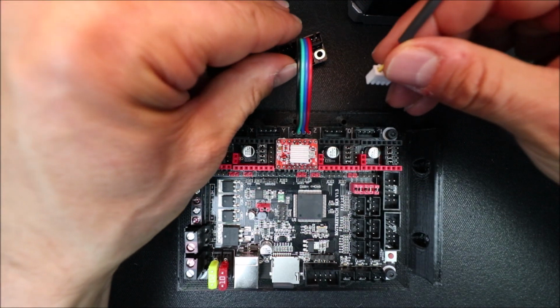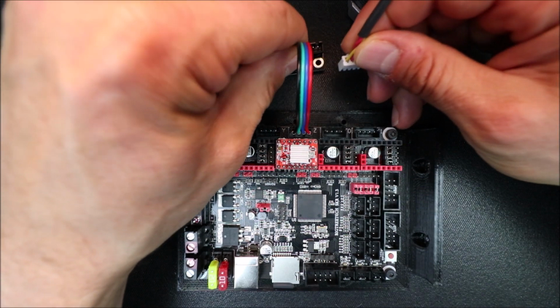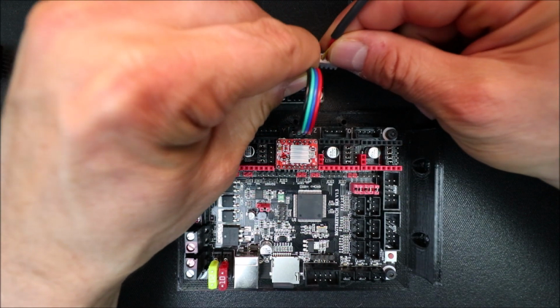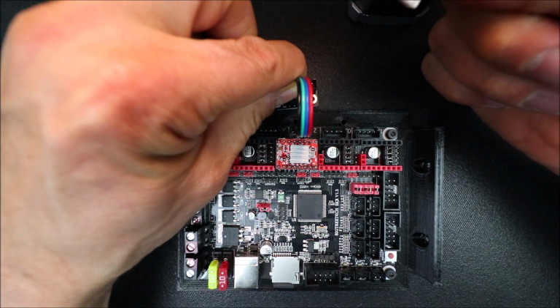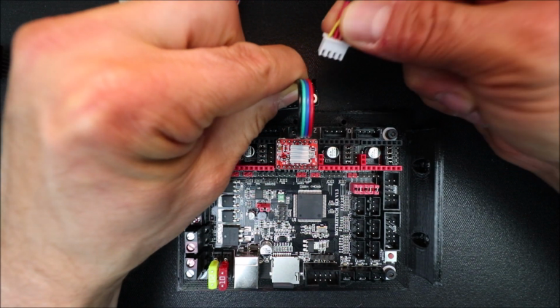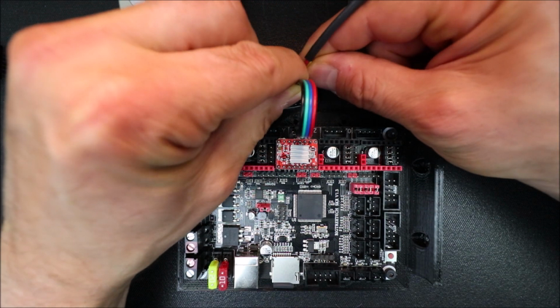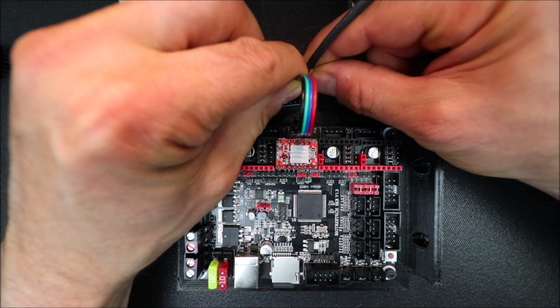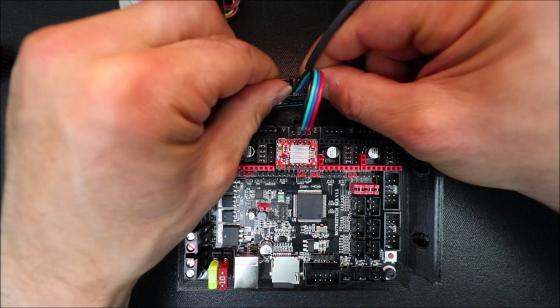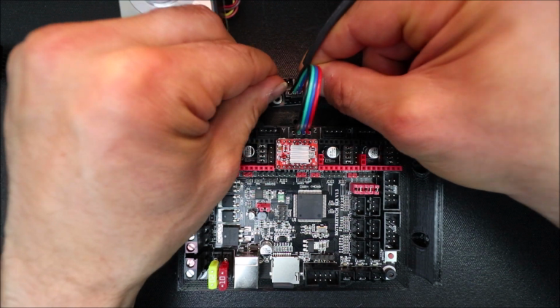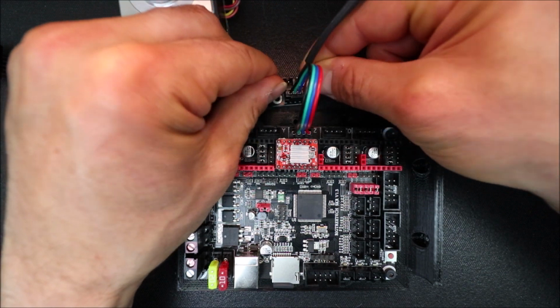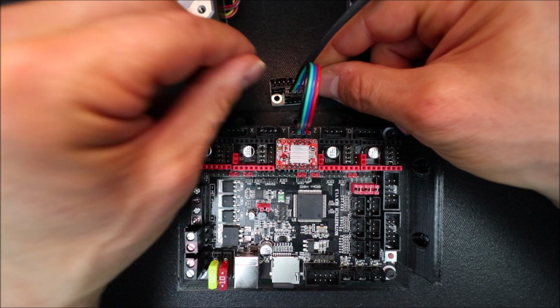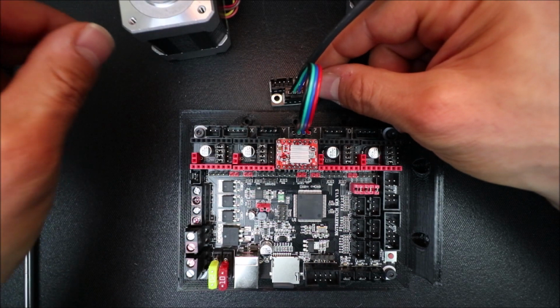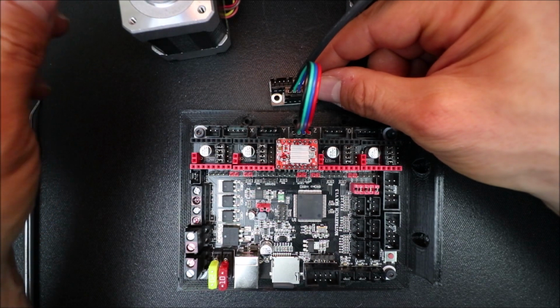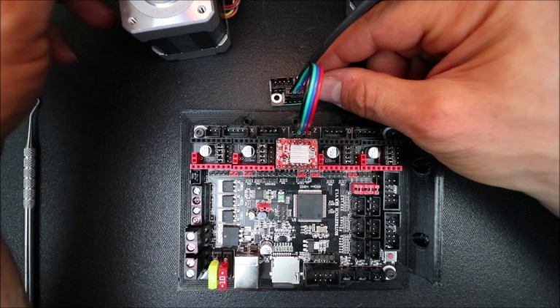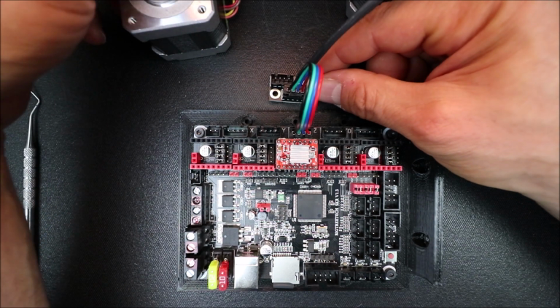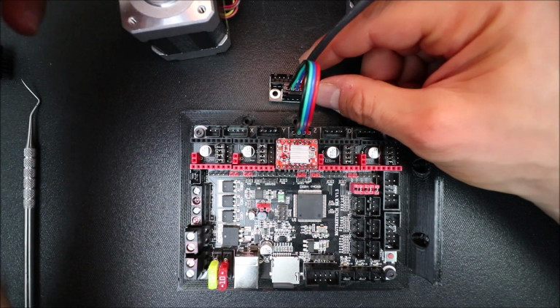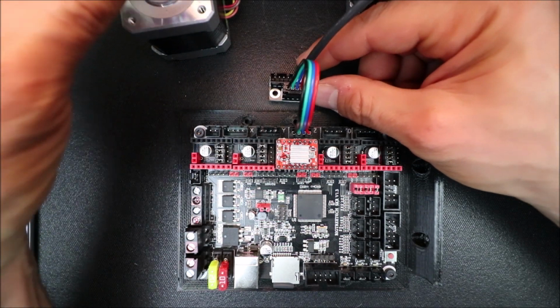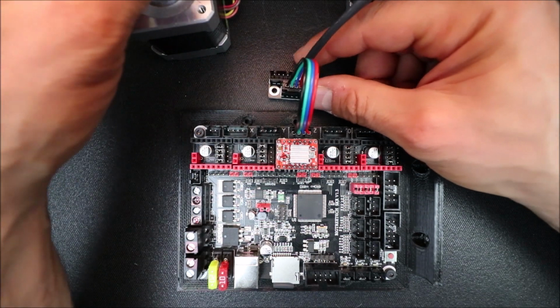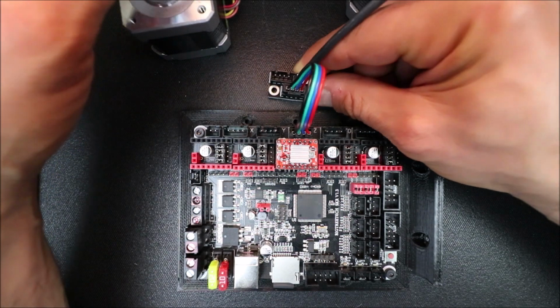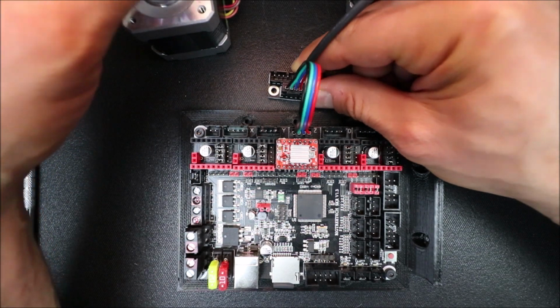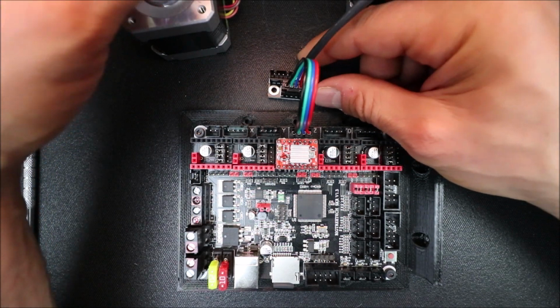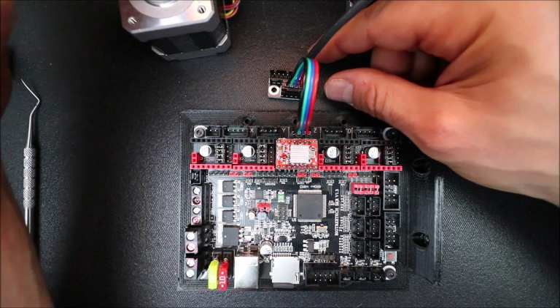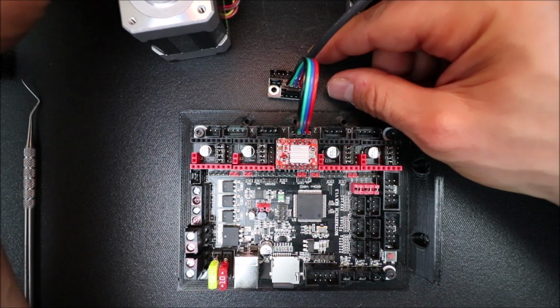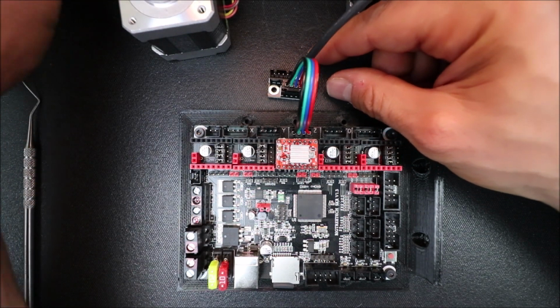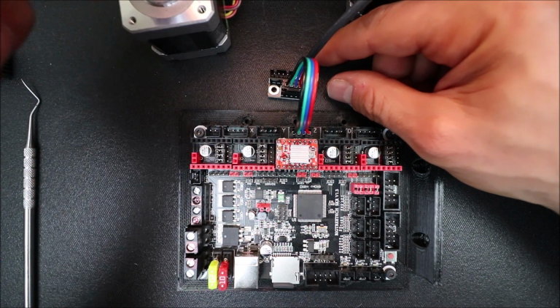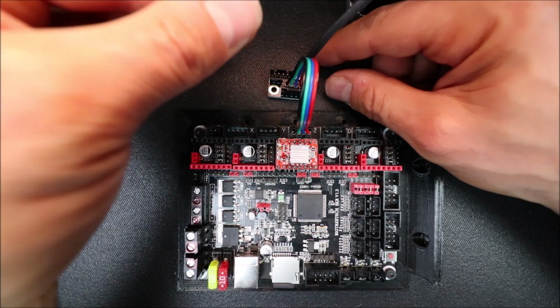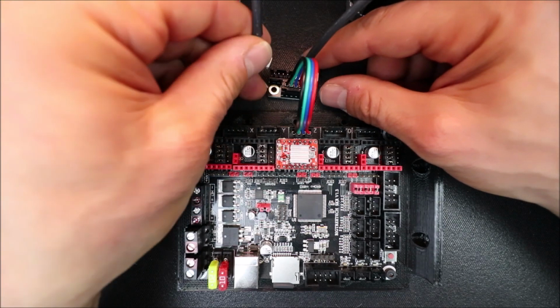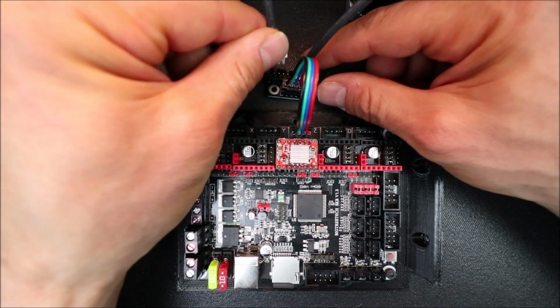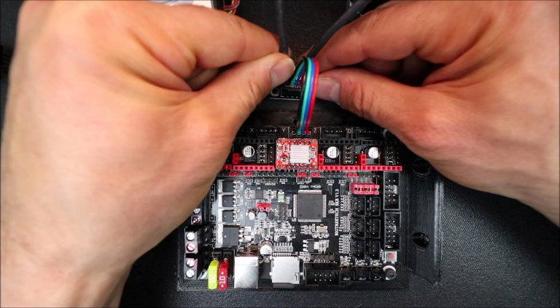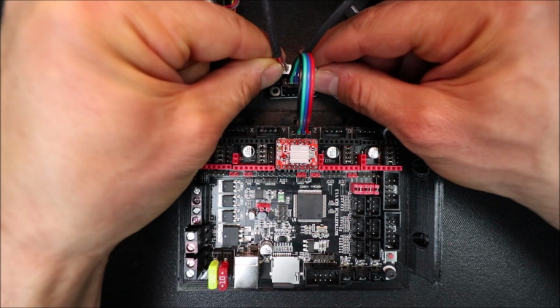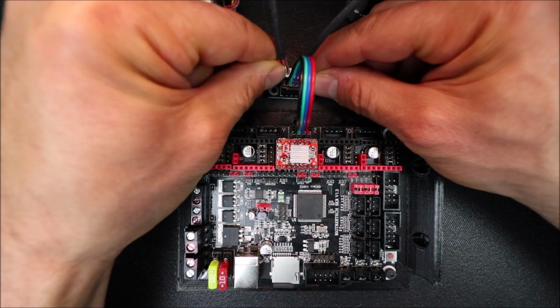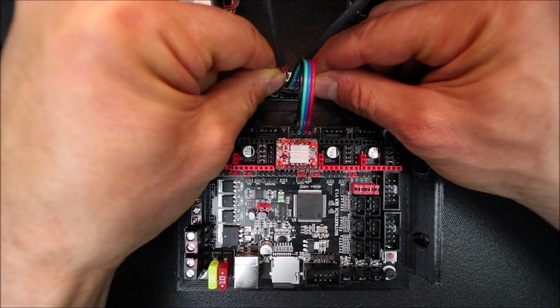Next we're going to take the connector from the motor, which is notched as well, and connect it. Then finally we're going to take the other motor and do the same.